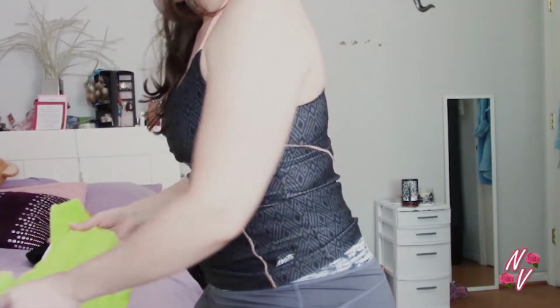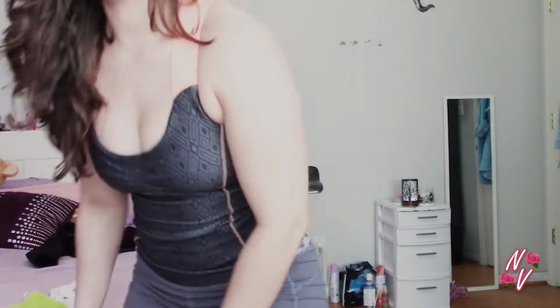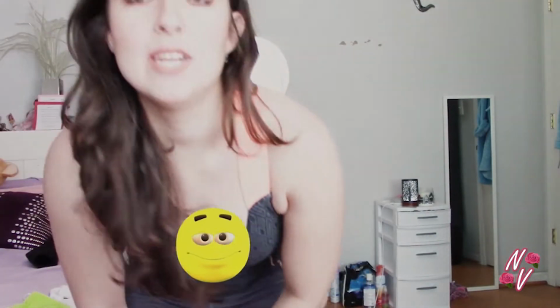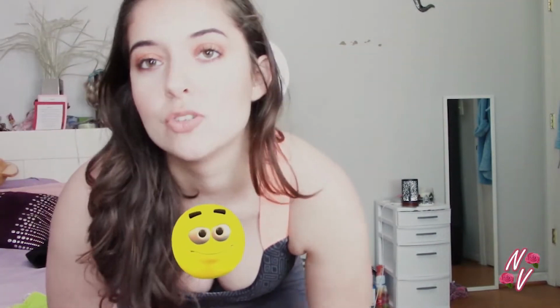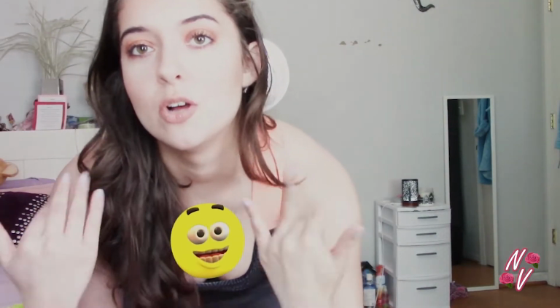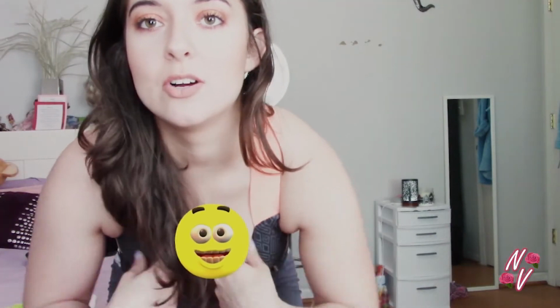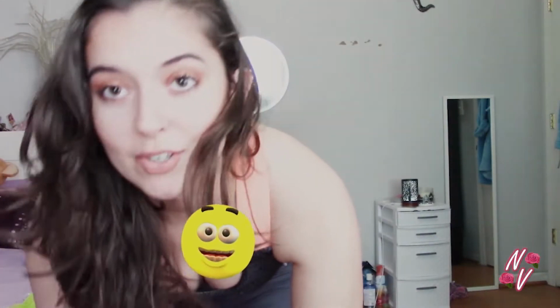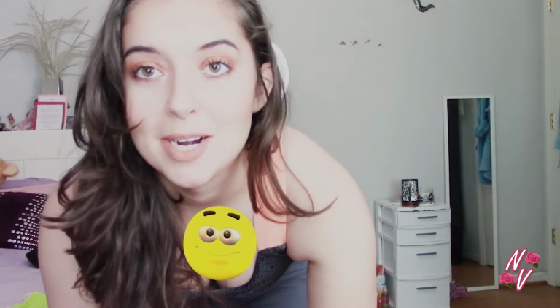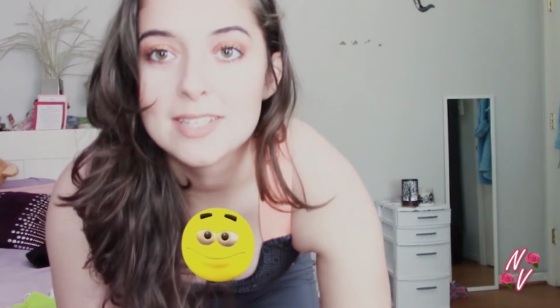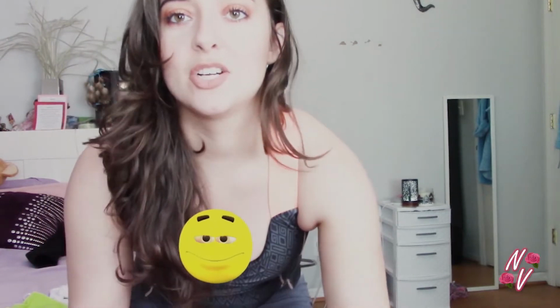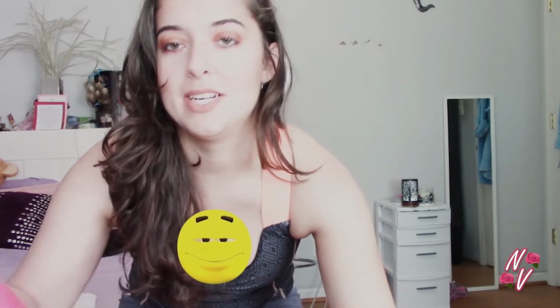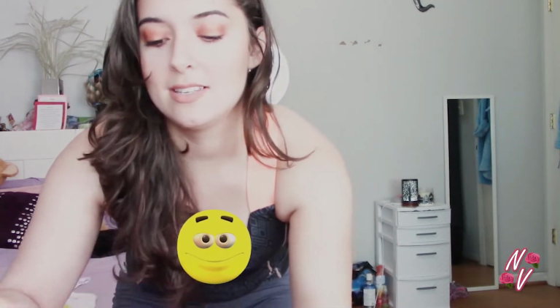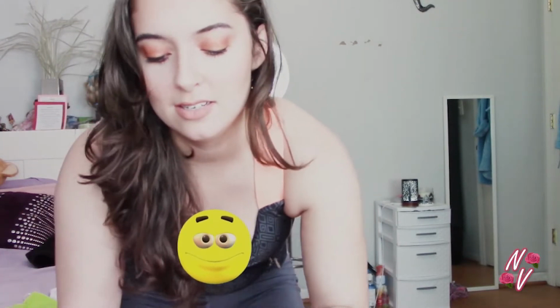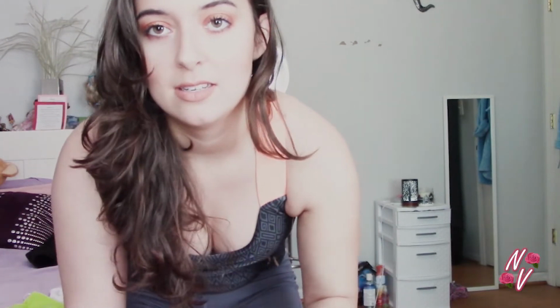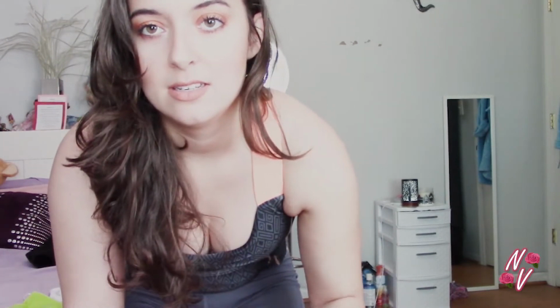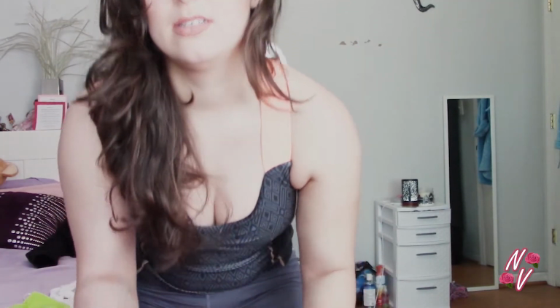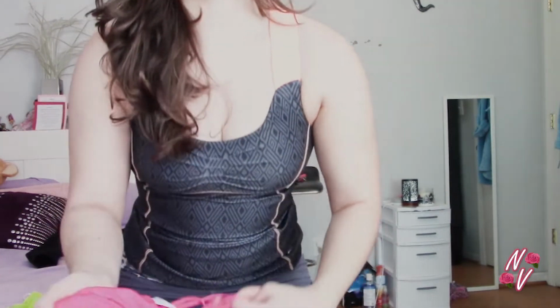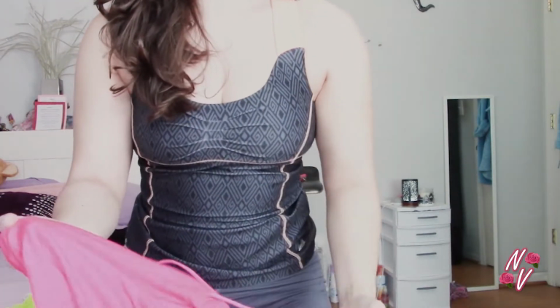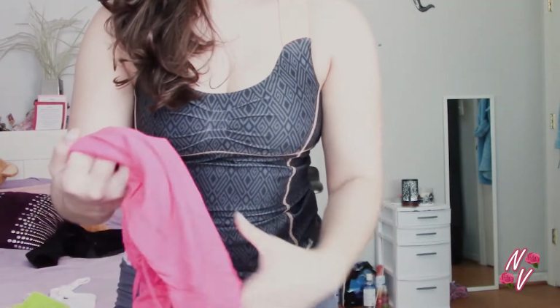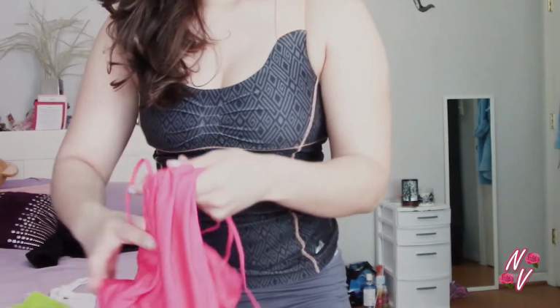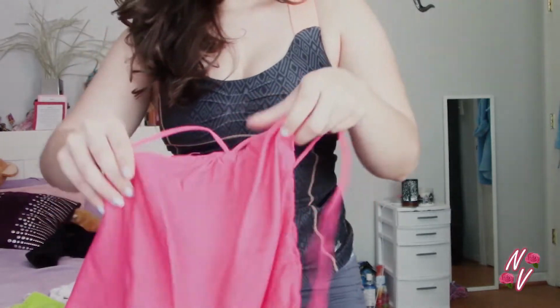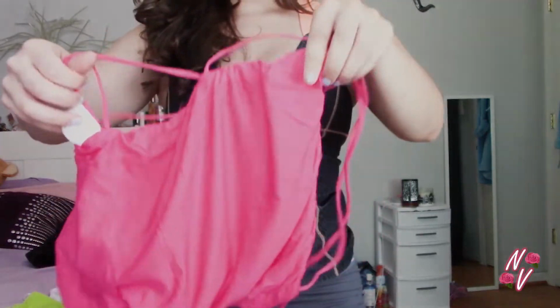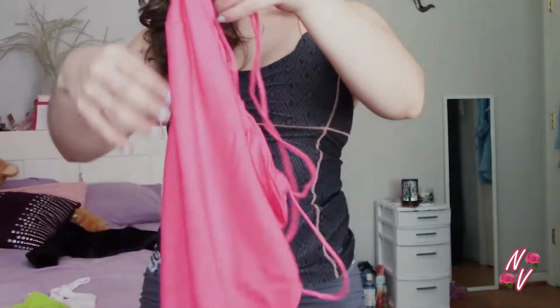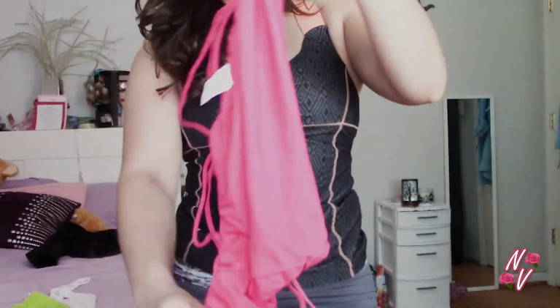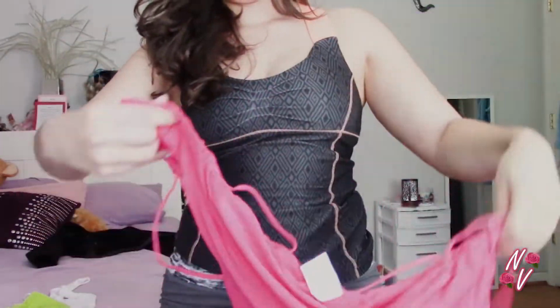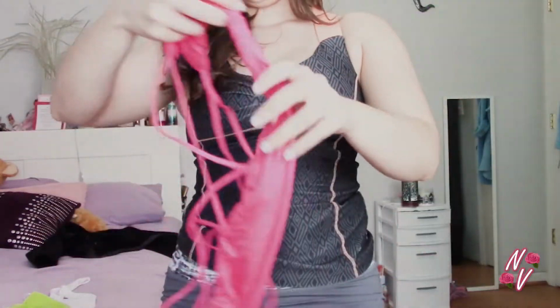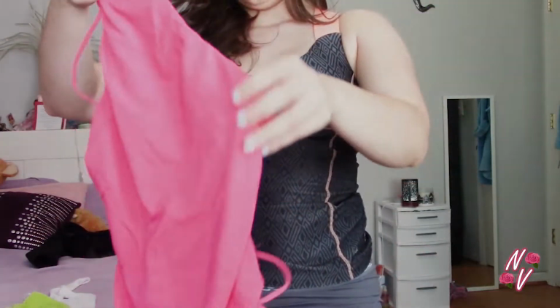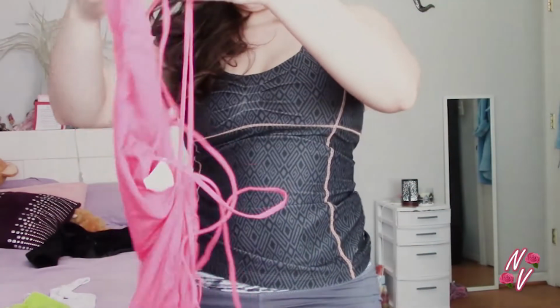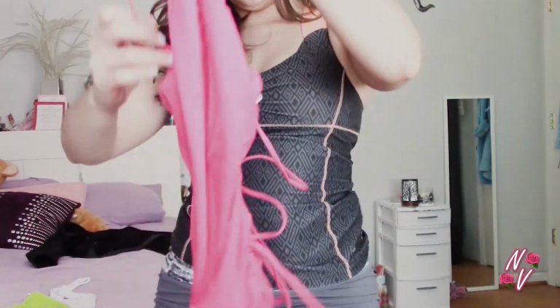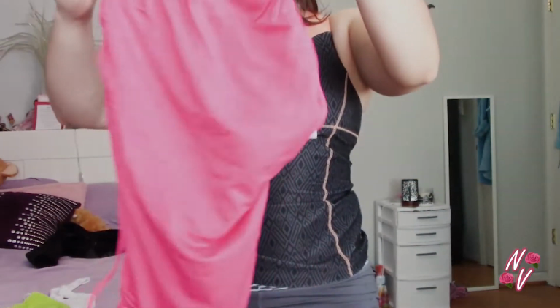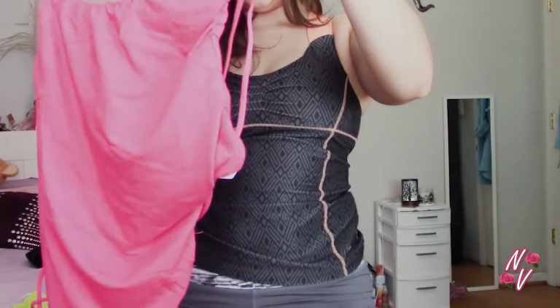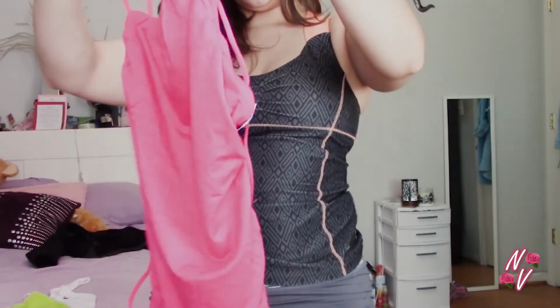At the end of this video I'll show what all of these look like on. I almost forgot what I bought since it took forever to get these. Oh, this is so cute — oh my gosh! It's complicated though, but it looks really cute.